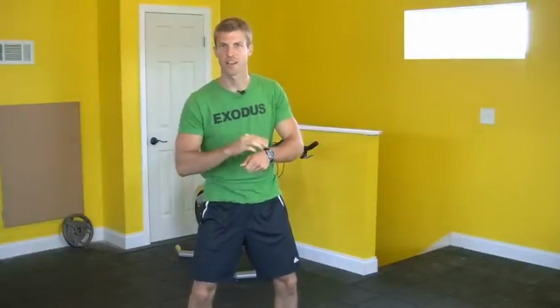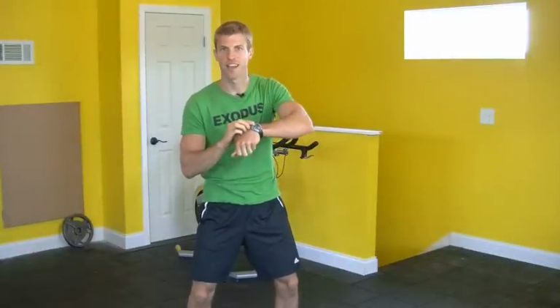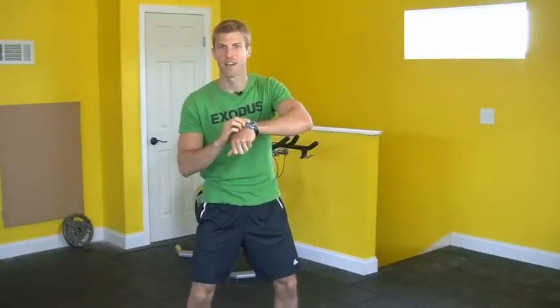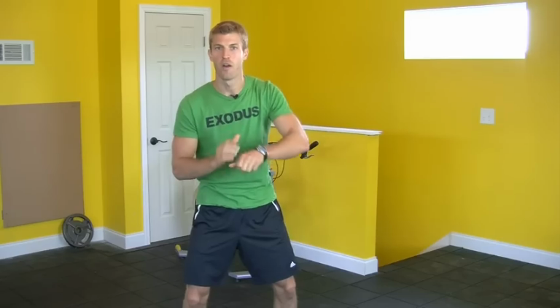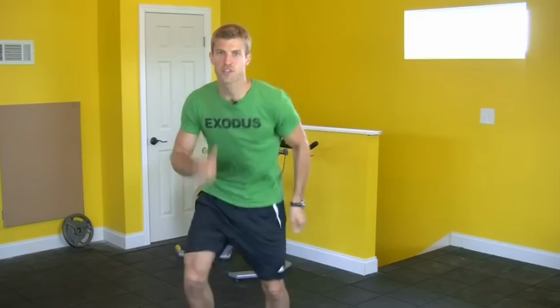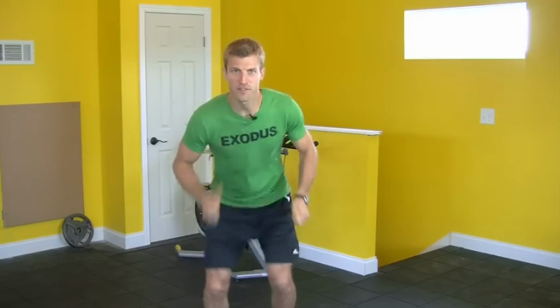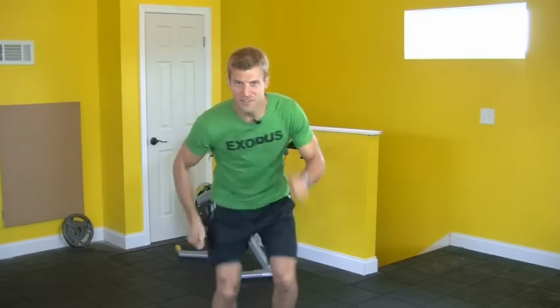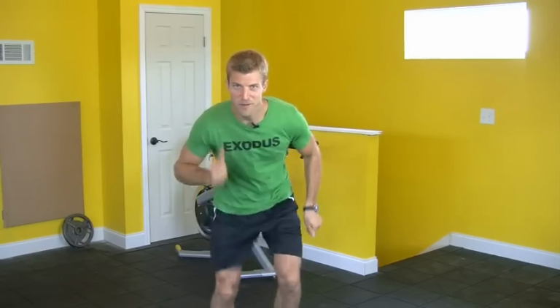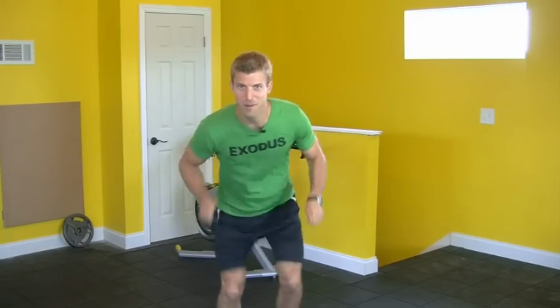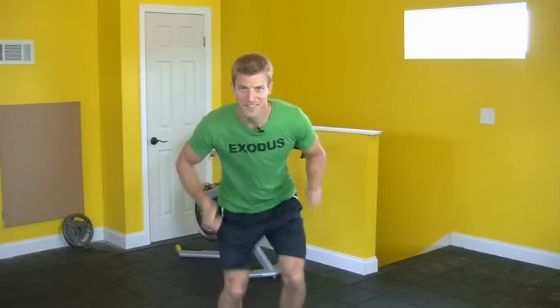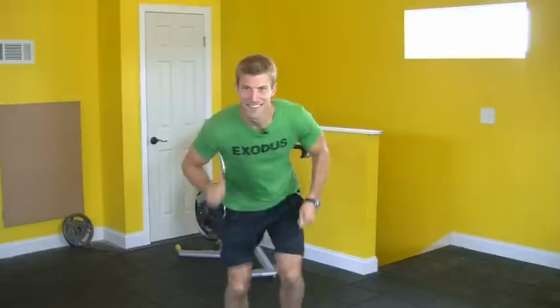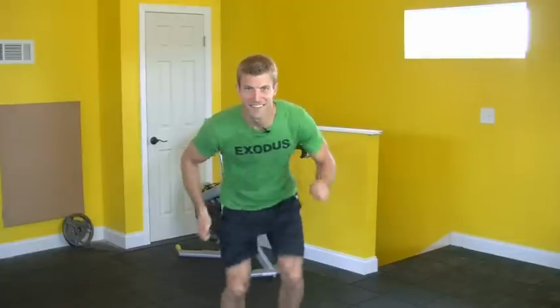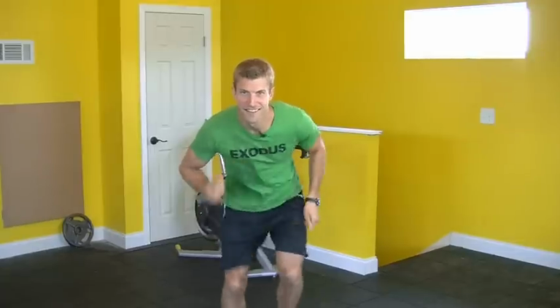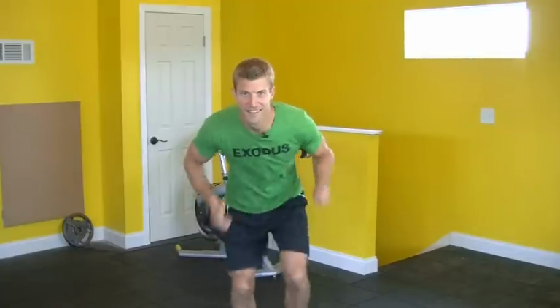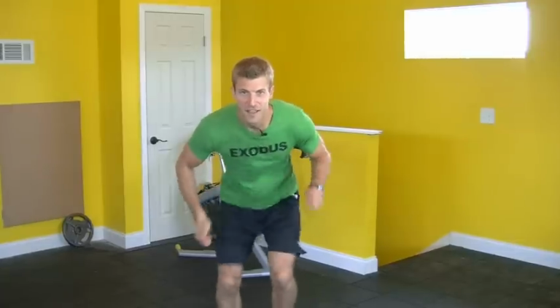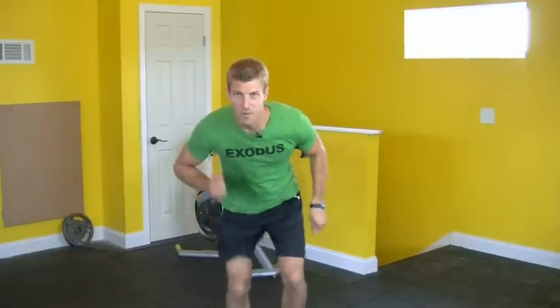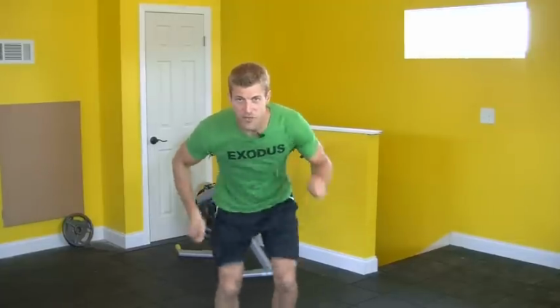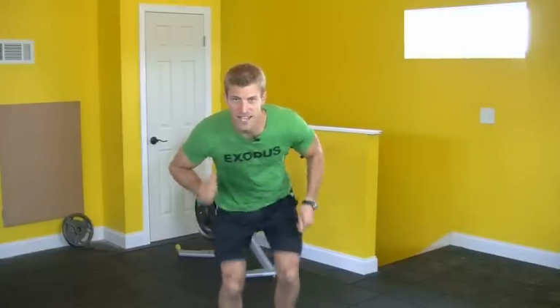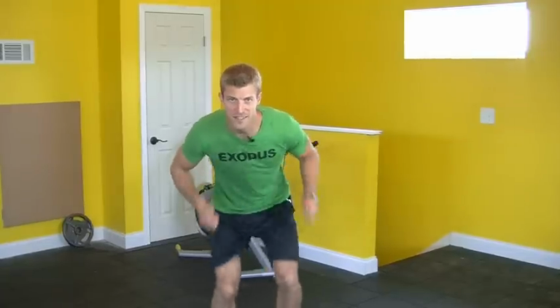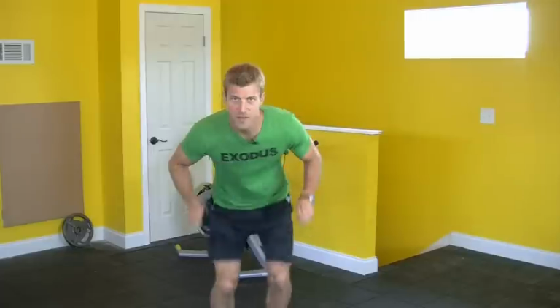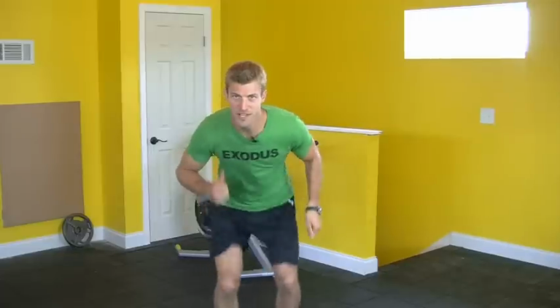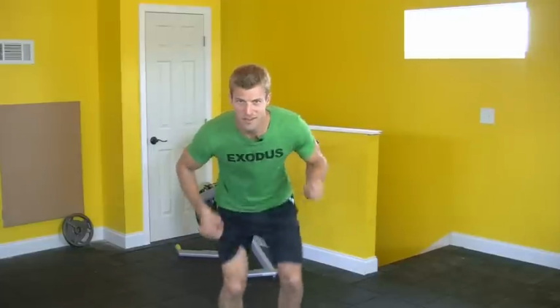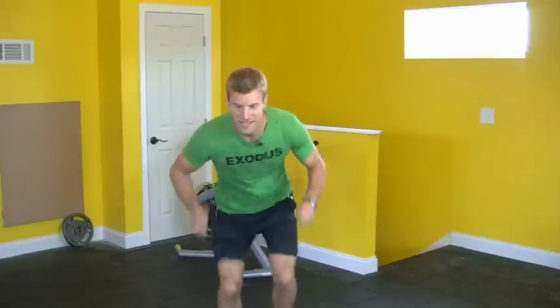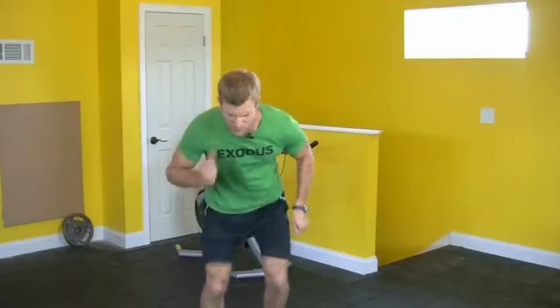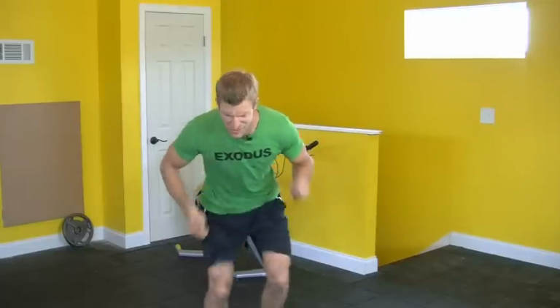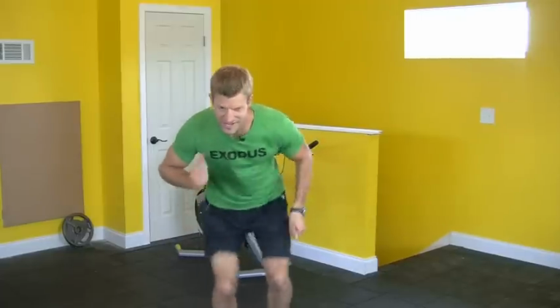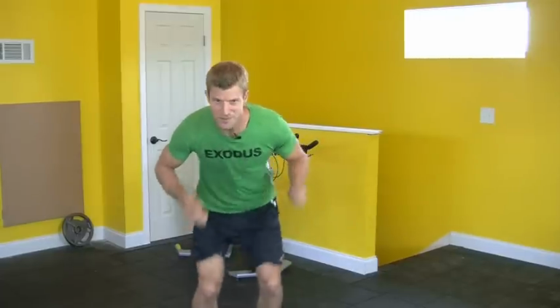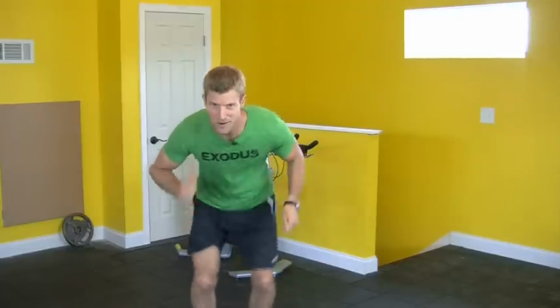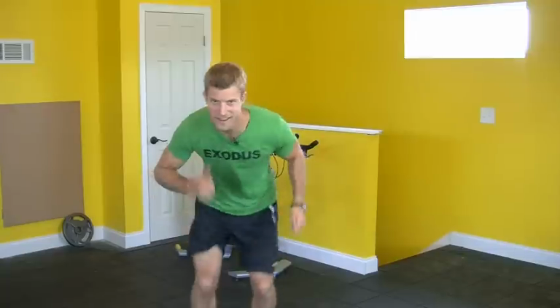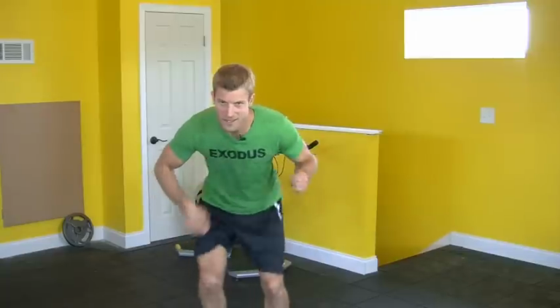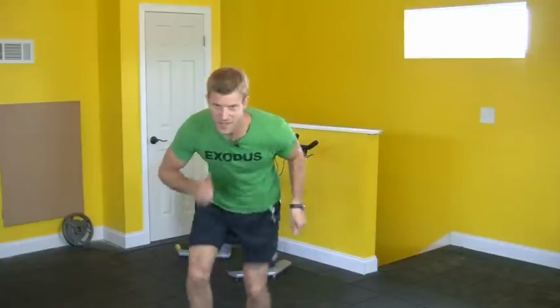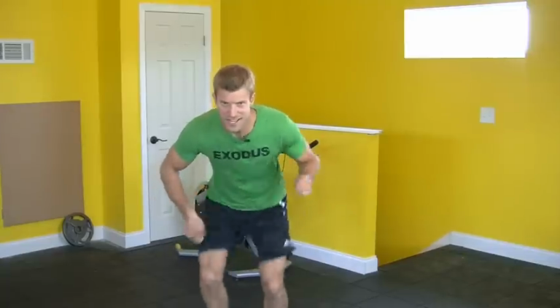Ready, set, go. You're going to start off going as fast as you can, running in place. We're going to go 30 seconds, and then another 30 second workout. You go as fast as you can, 90% your heart rate, as fast as you can.